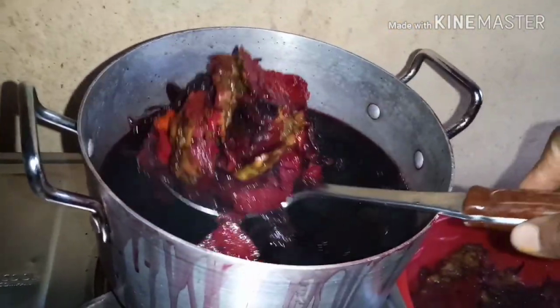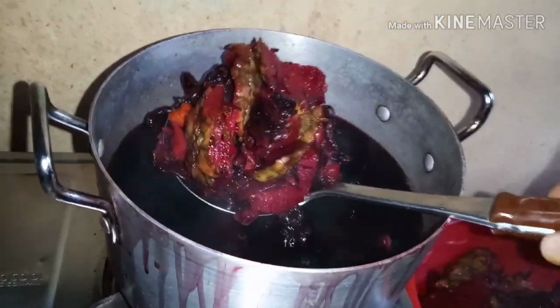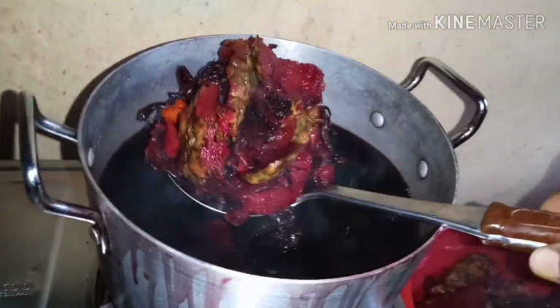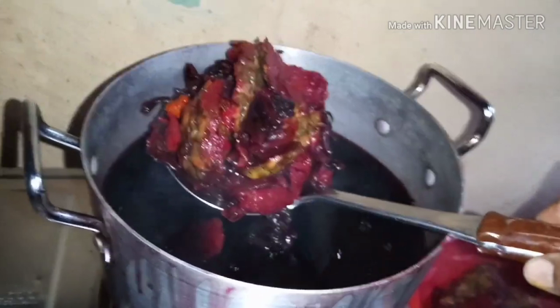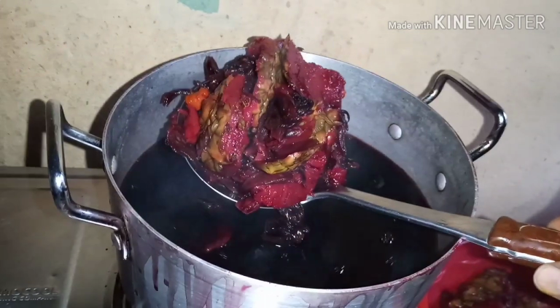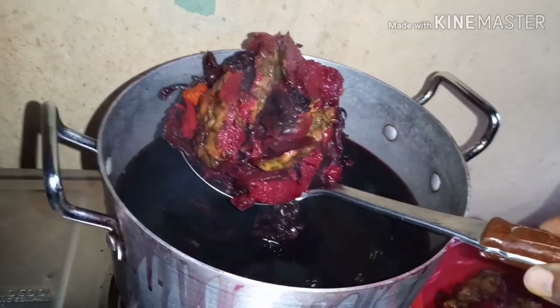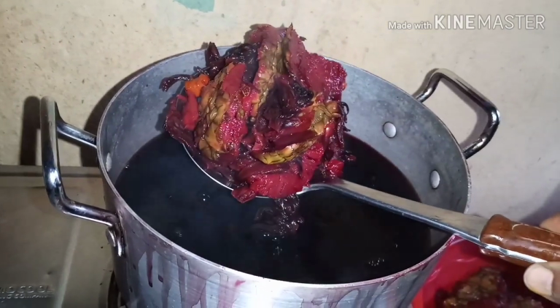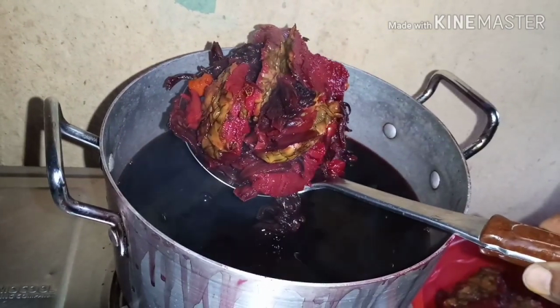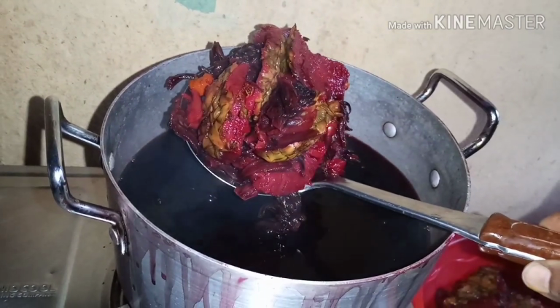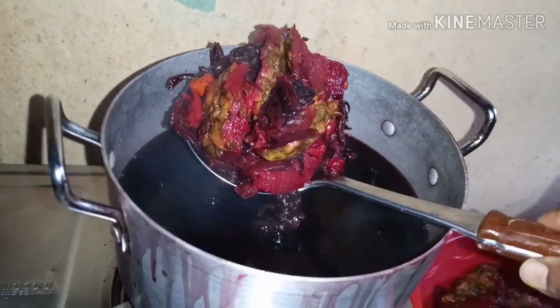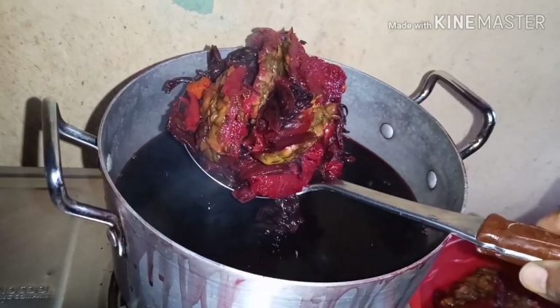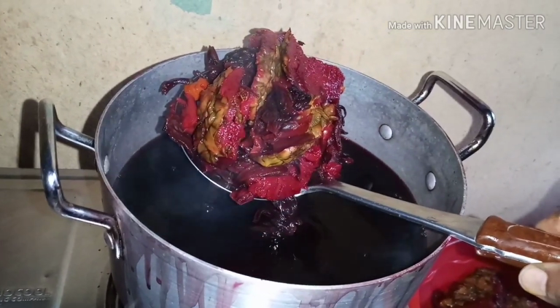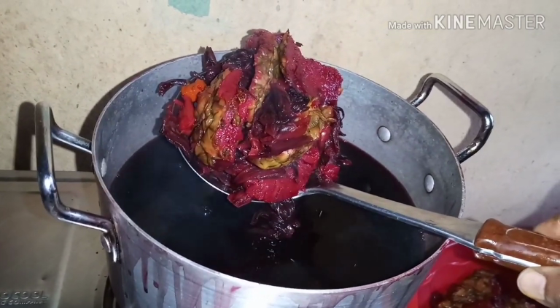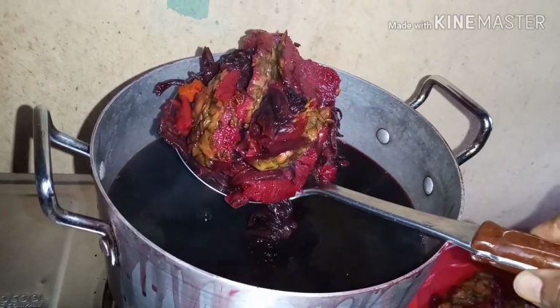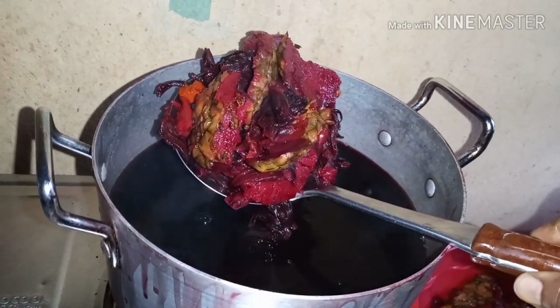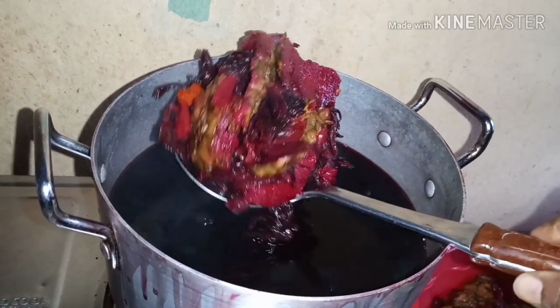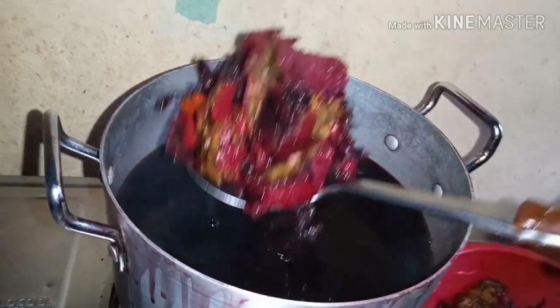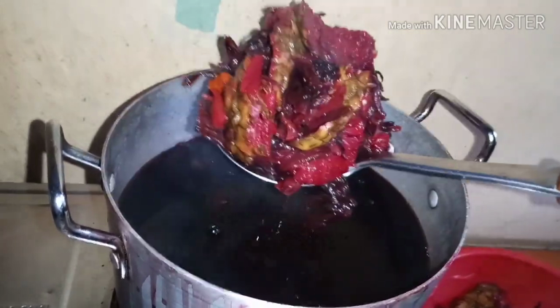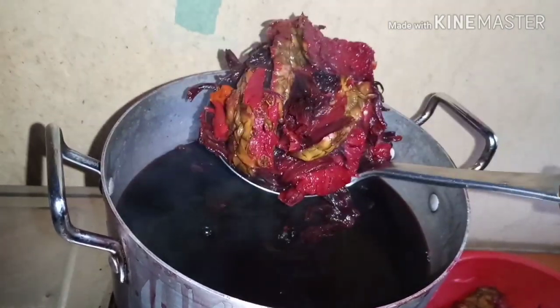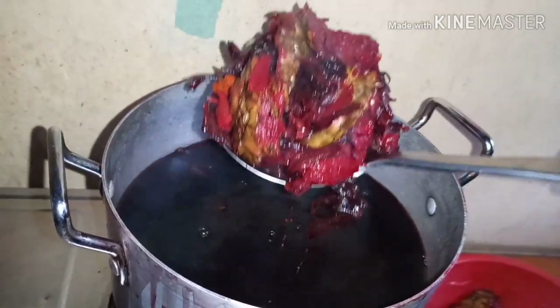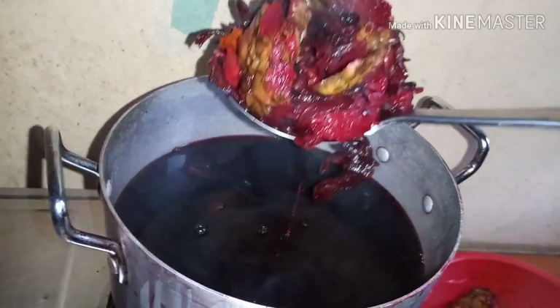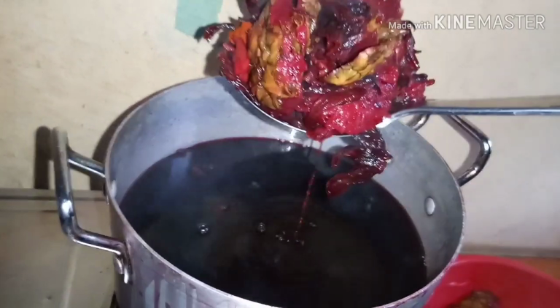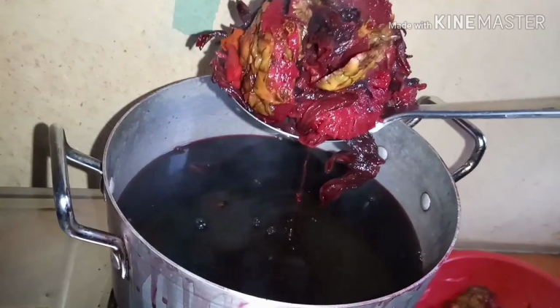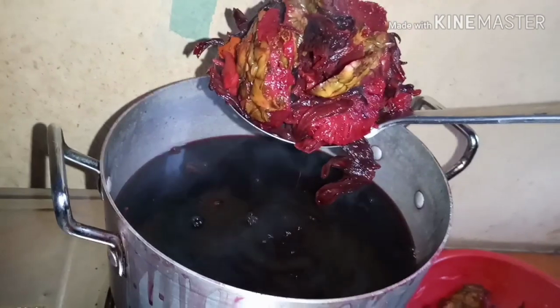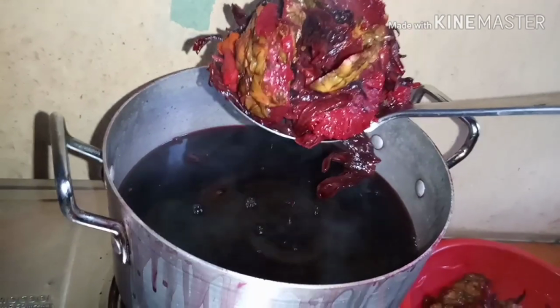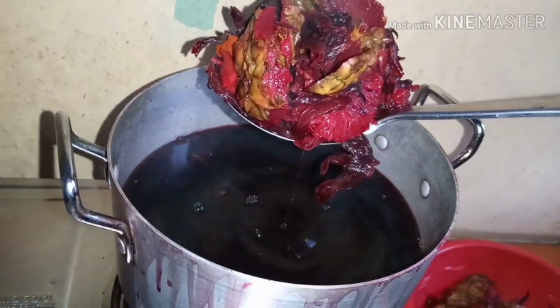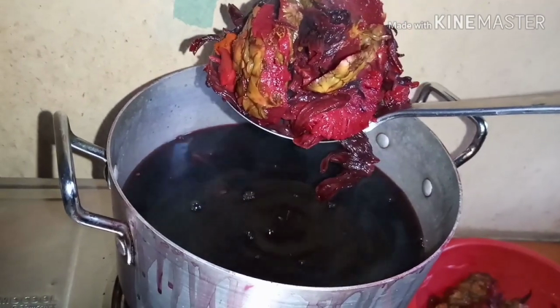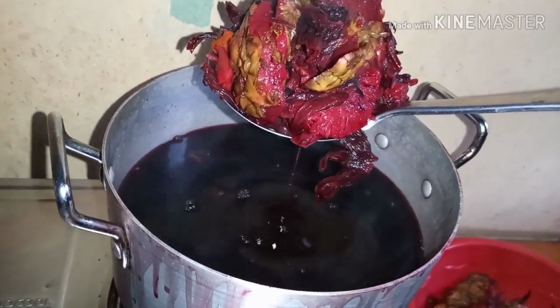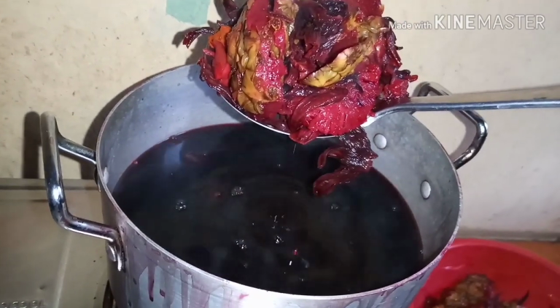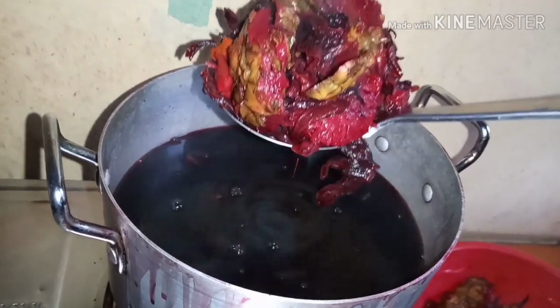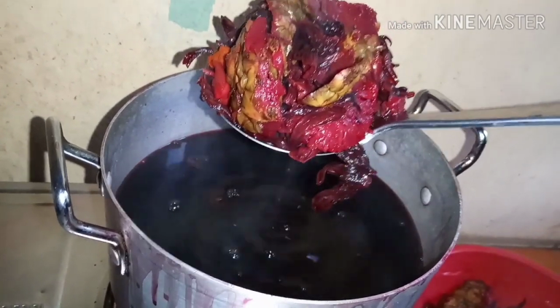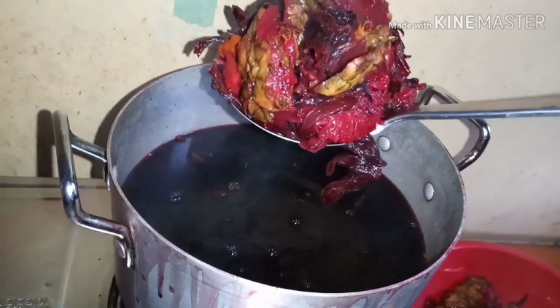Remove the whole thing carefully. Whenever you pour it out, be careful not to splash it all over your body — it's still hot.